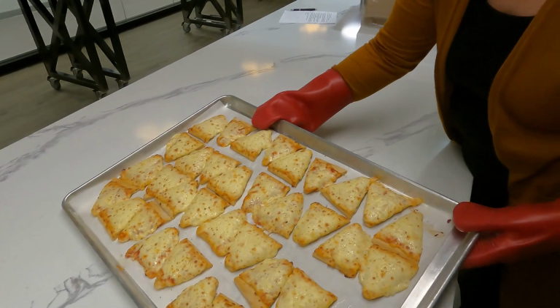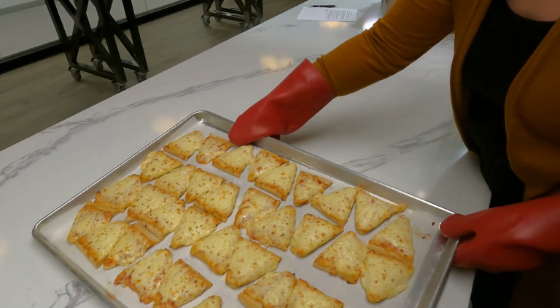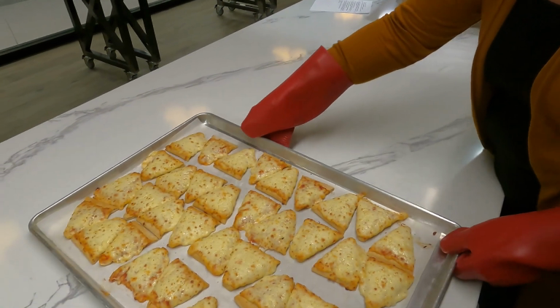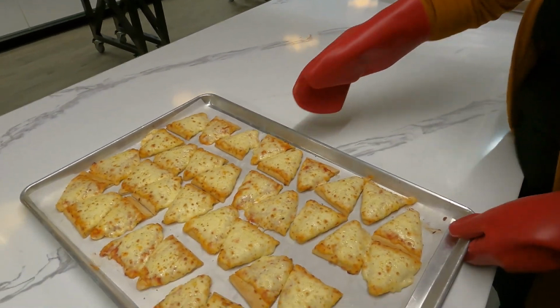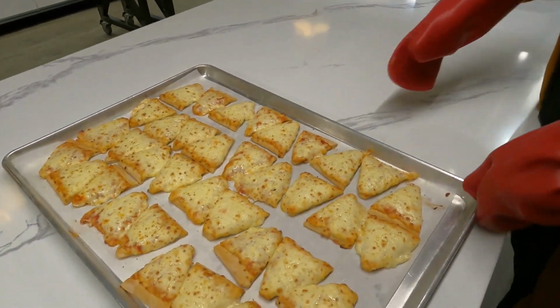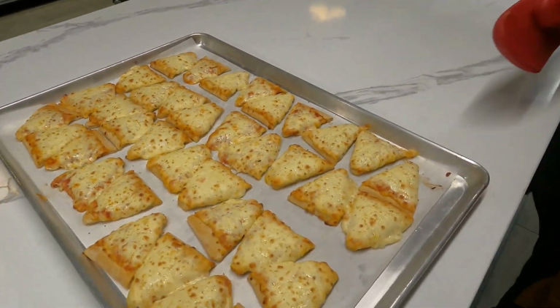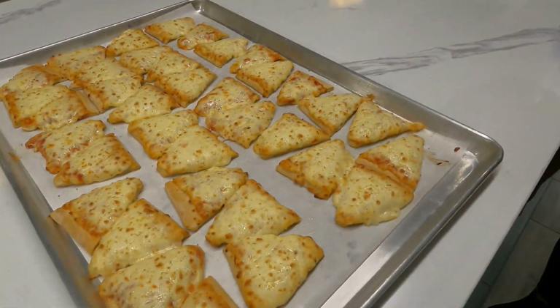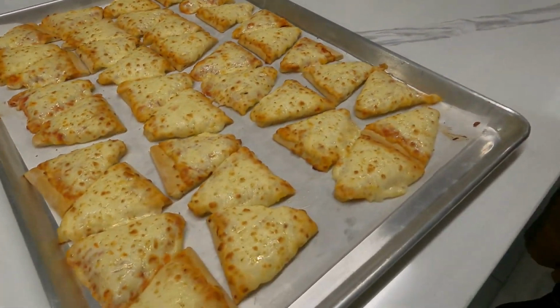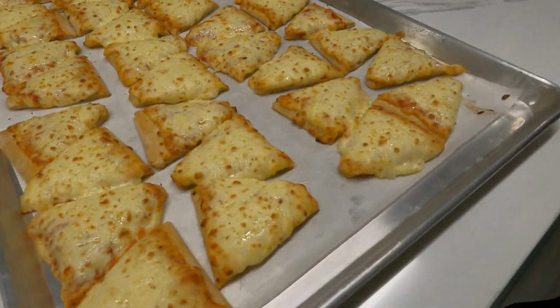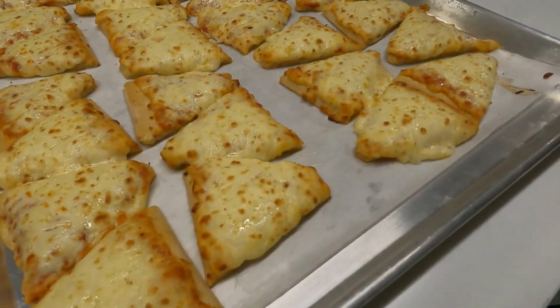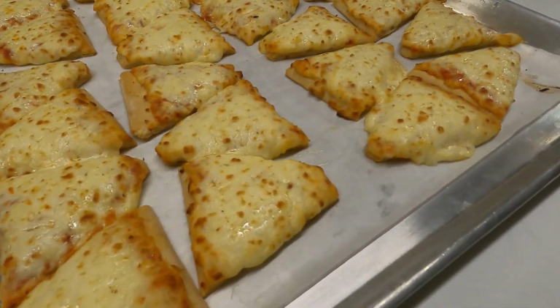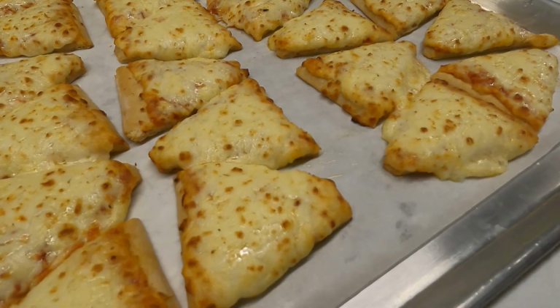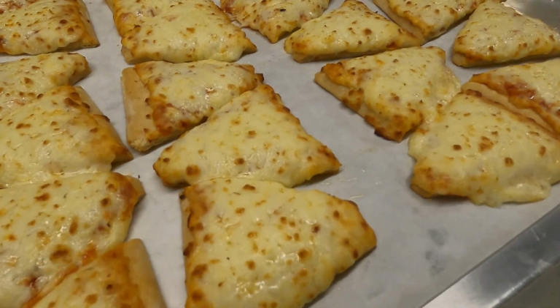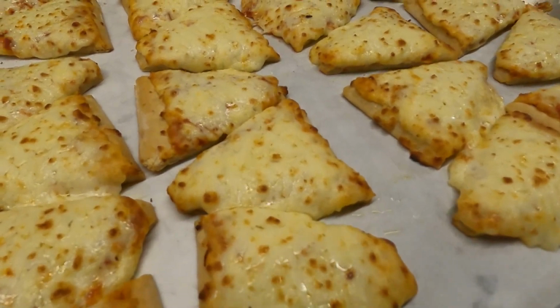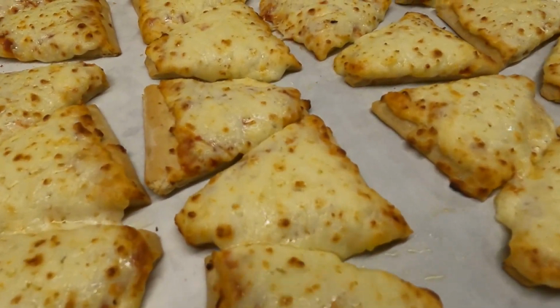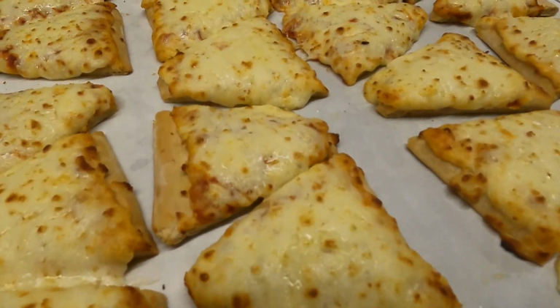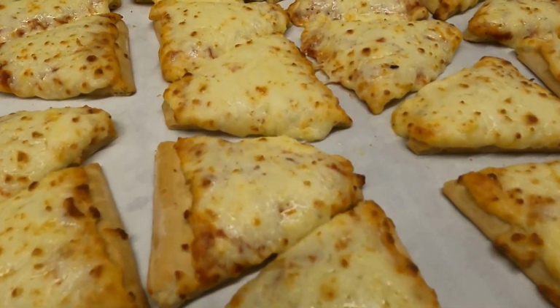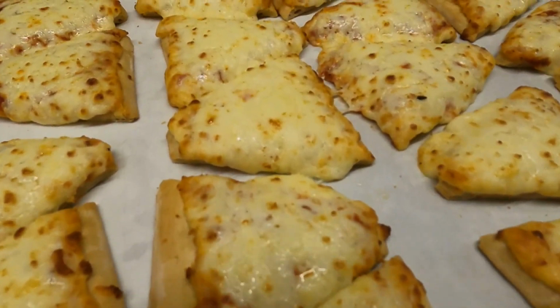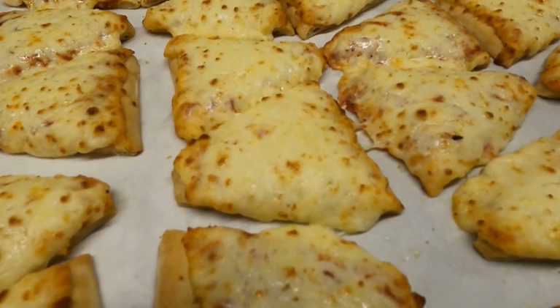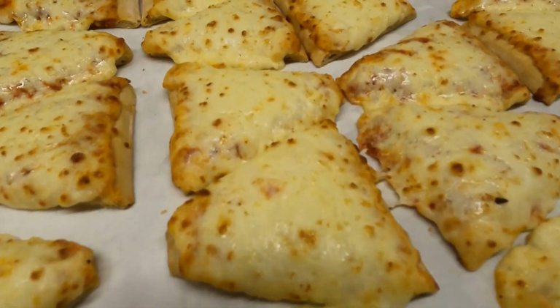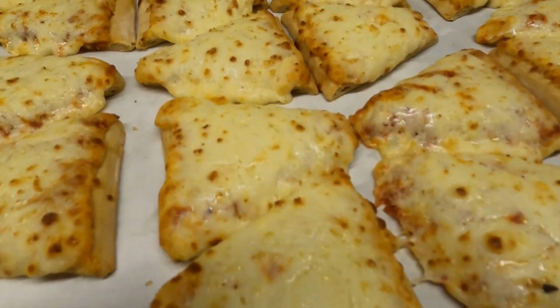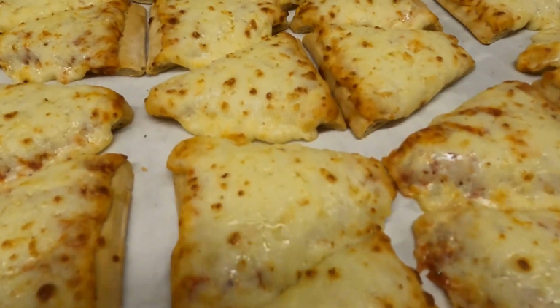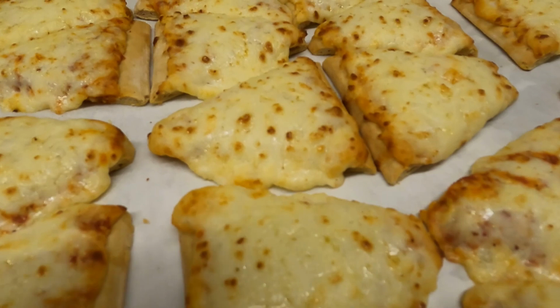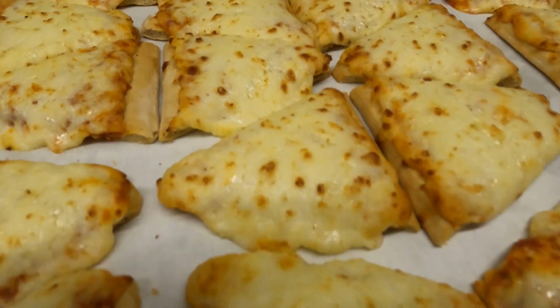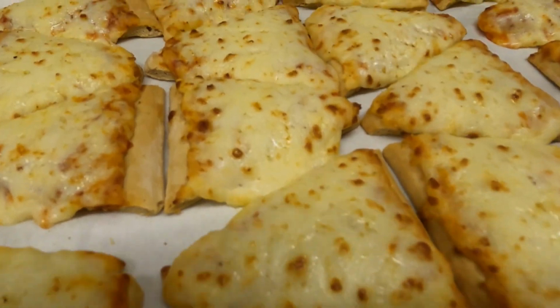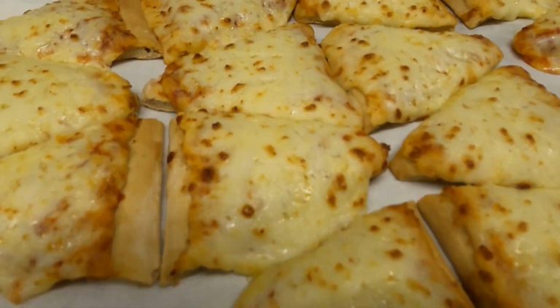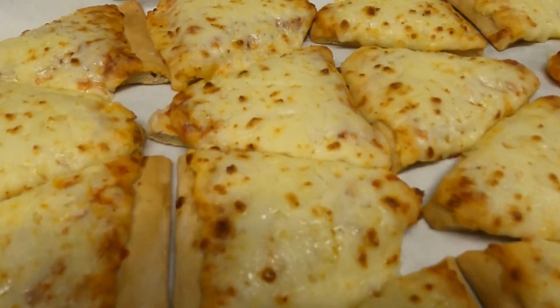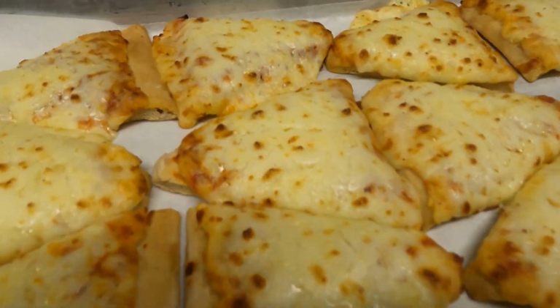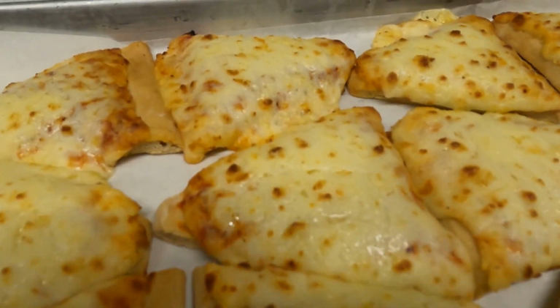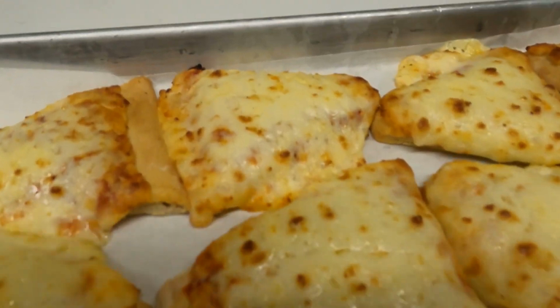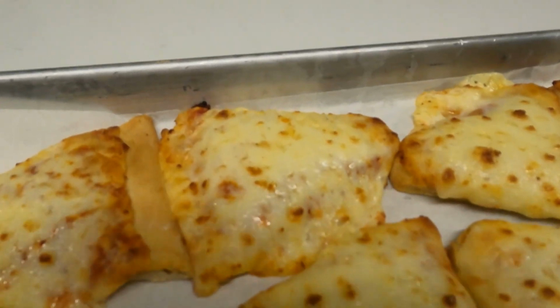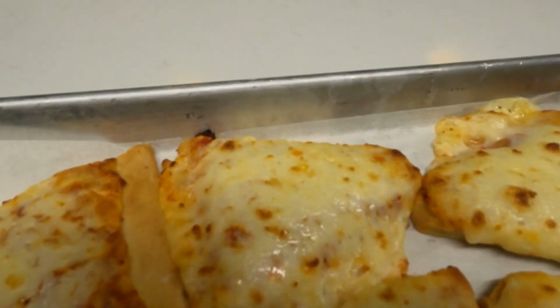Available in both cheese and pepperoni varieties, the Mini Pizza Triangles are CN labeled, with each serving providing two equivalent grains and two meat-meat alternates, and are also eligible for commodity processing.